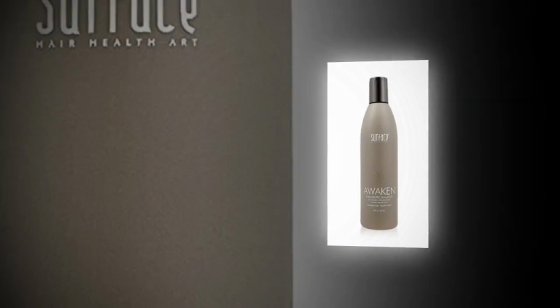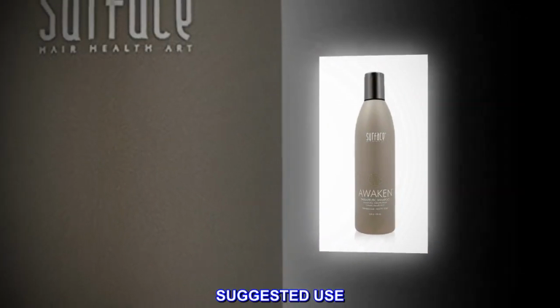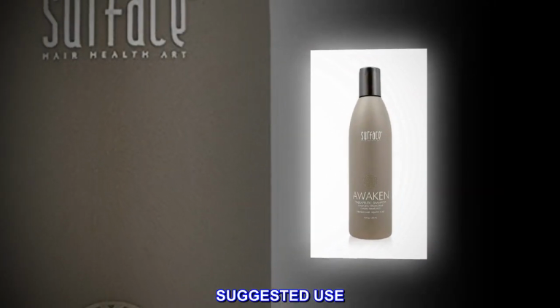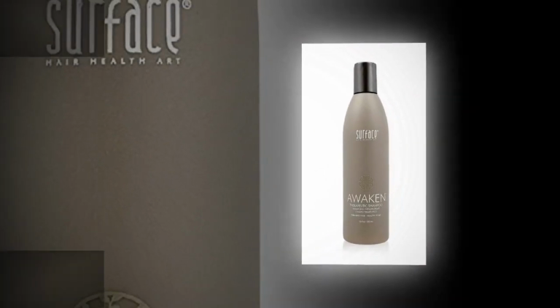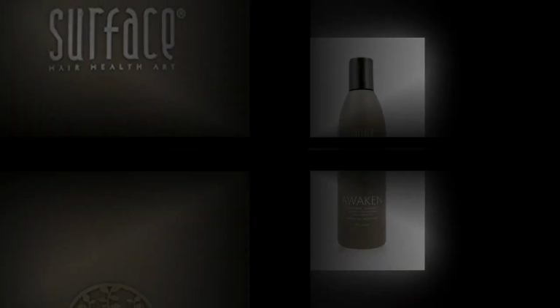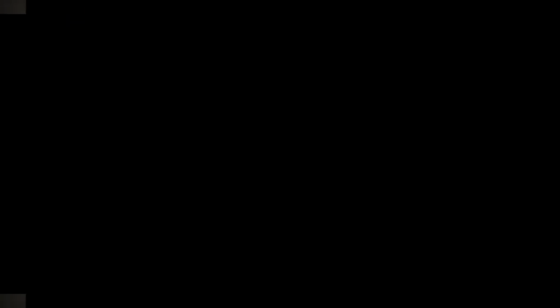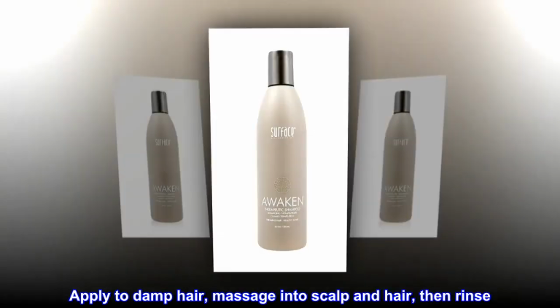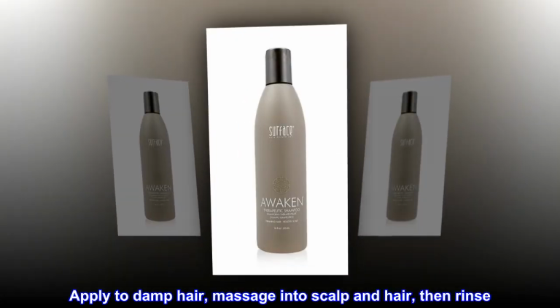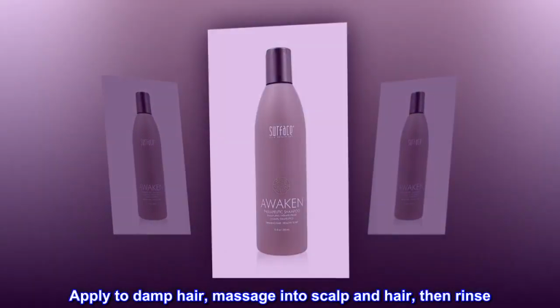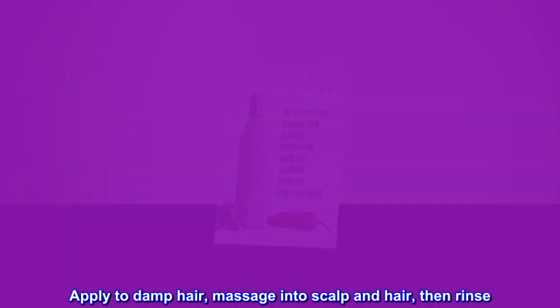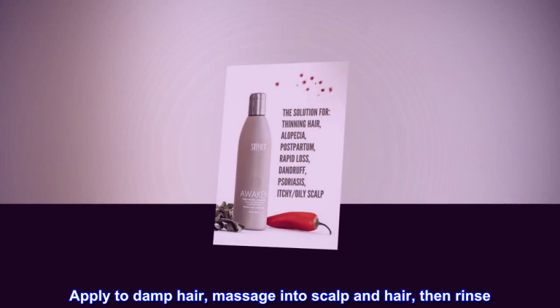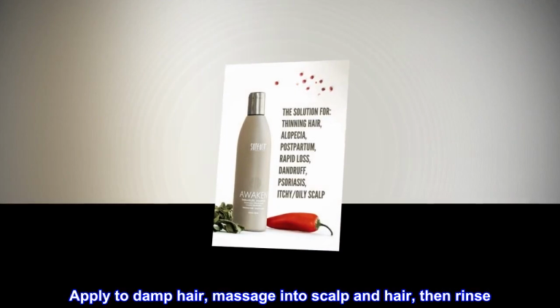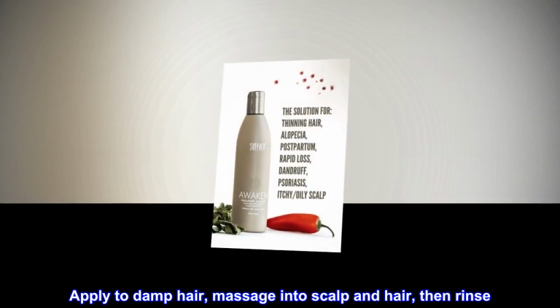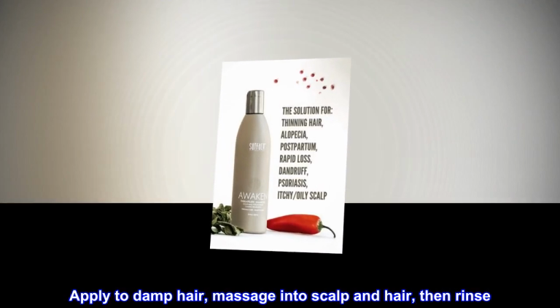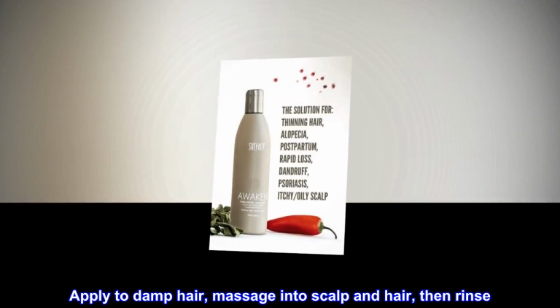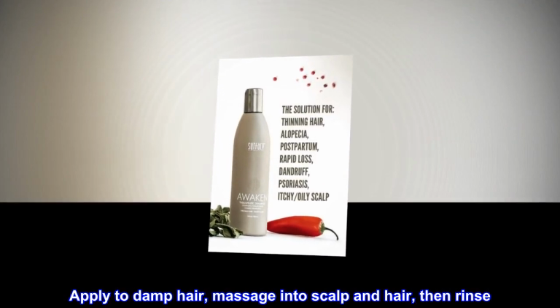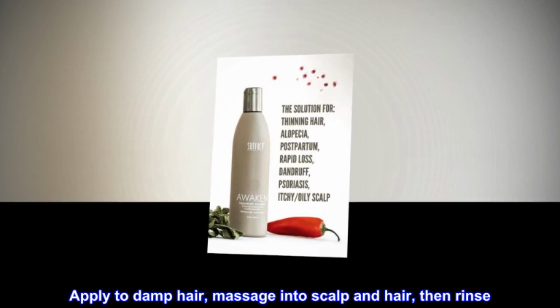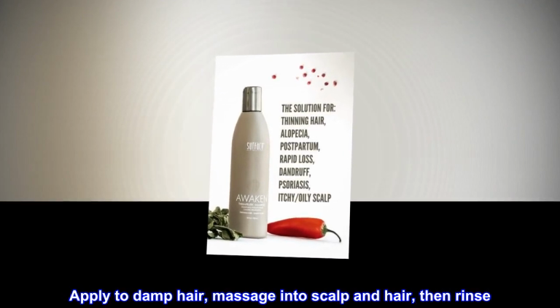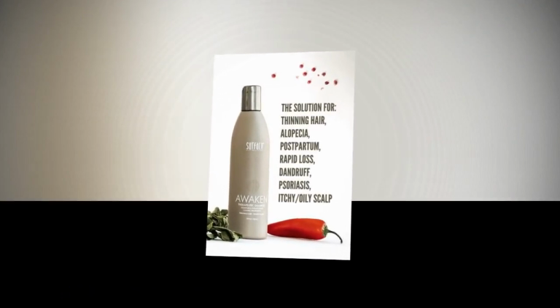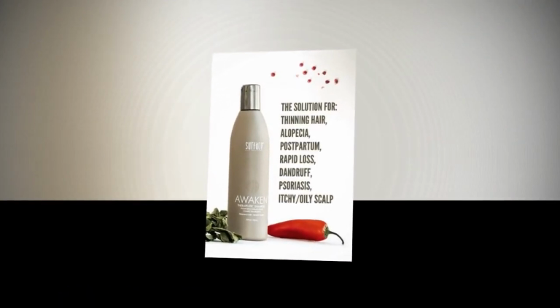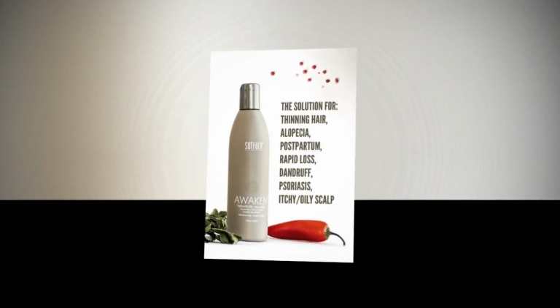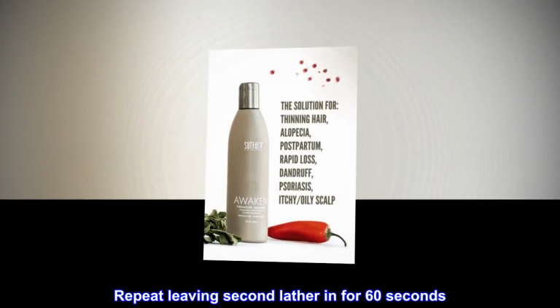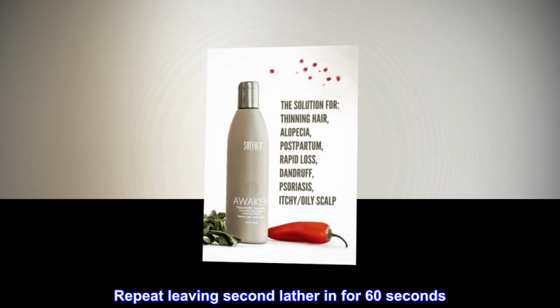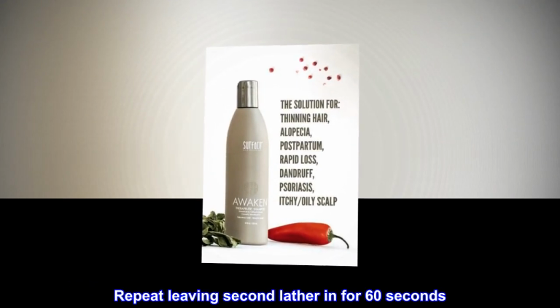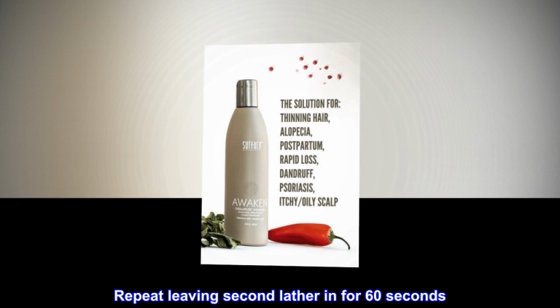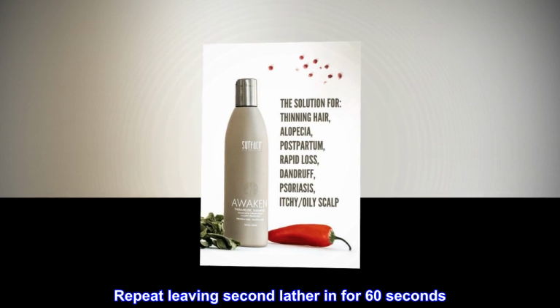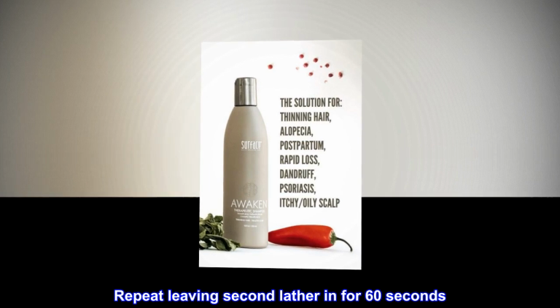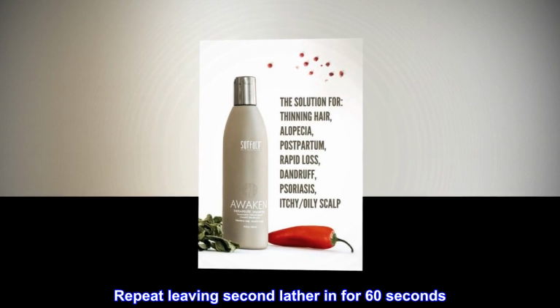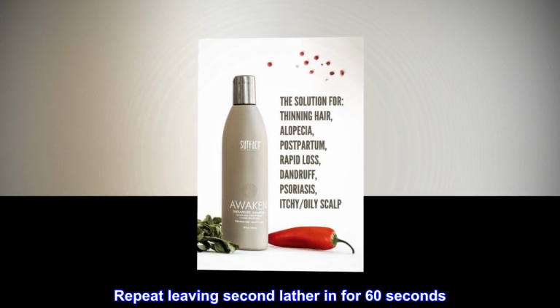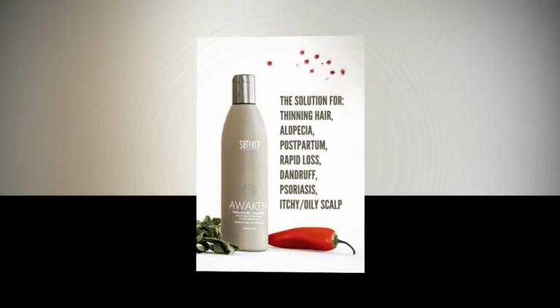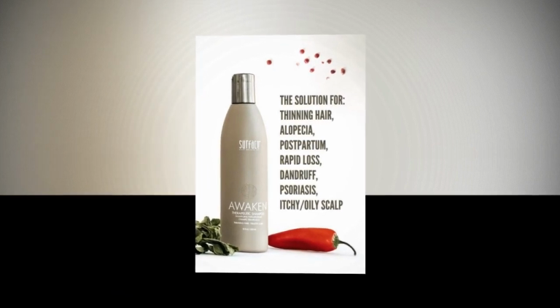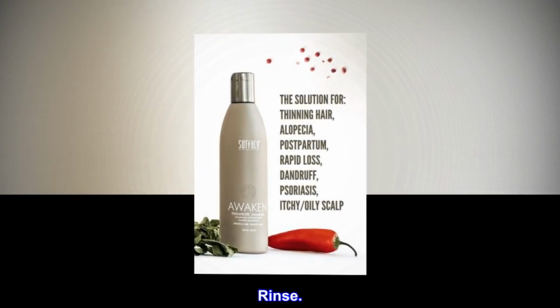Suggested use: Apply to damp hair, massage into scalp and hair, then rinse. Repeat, leaving second lather in for 60 seconds. Rinse.